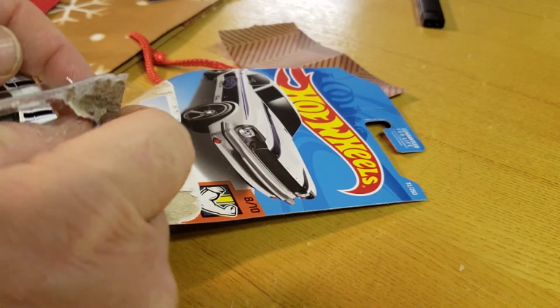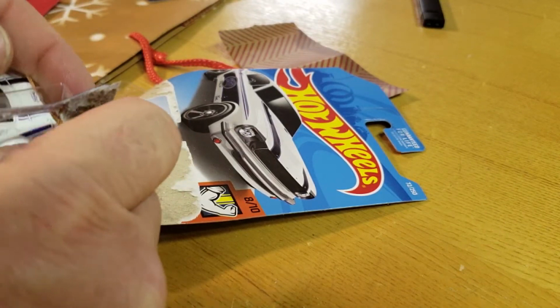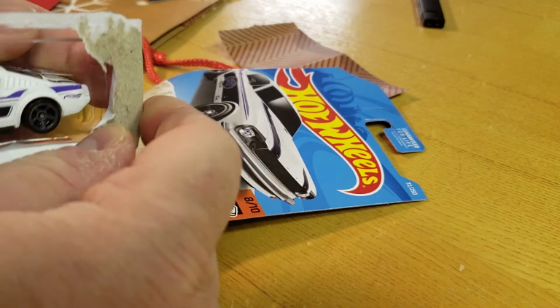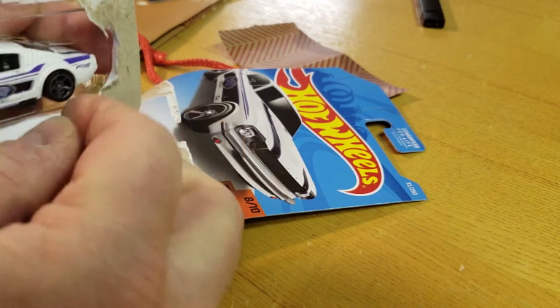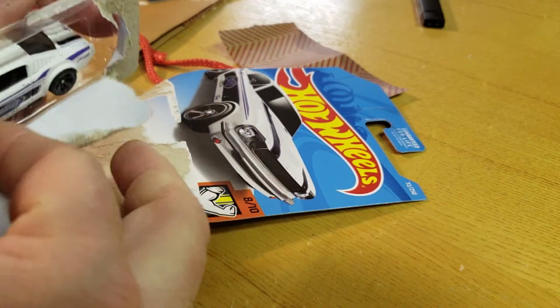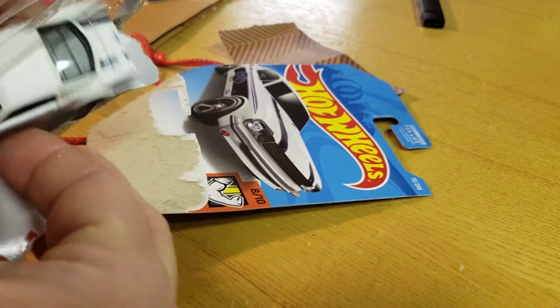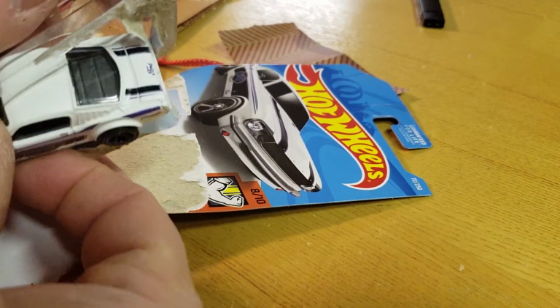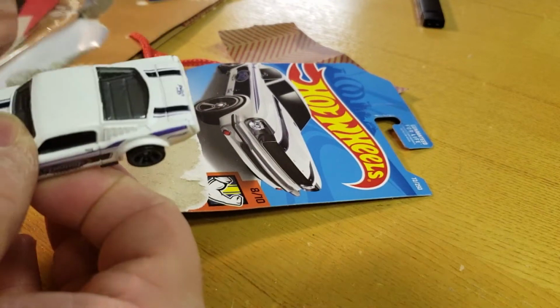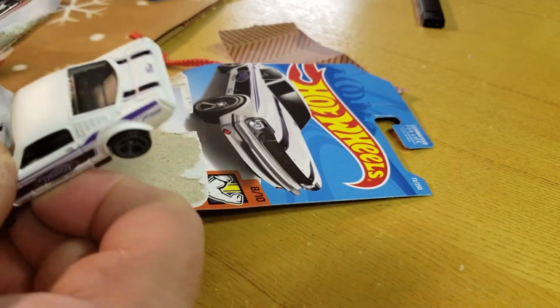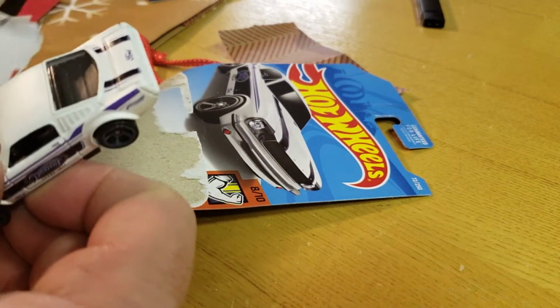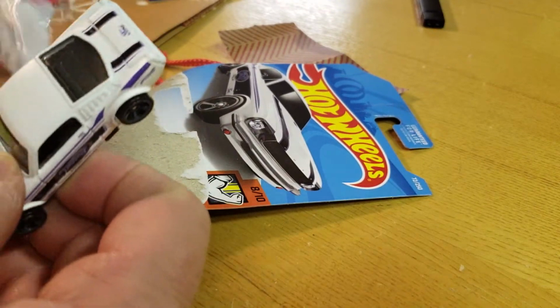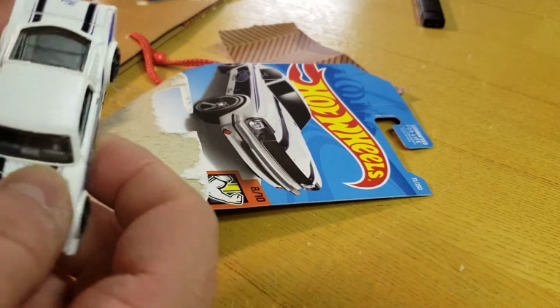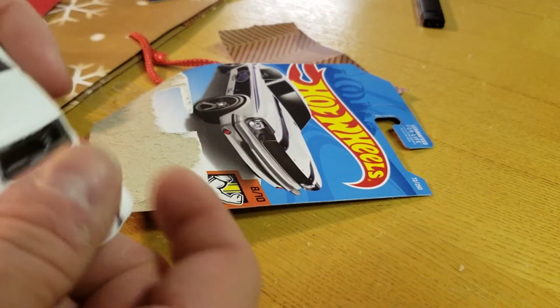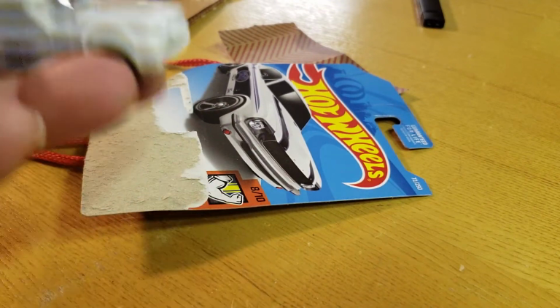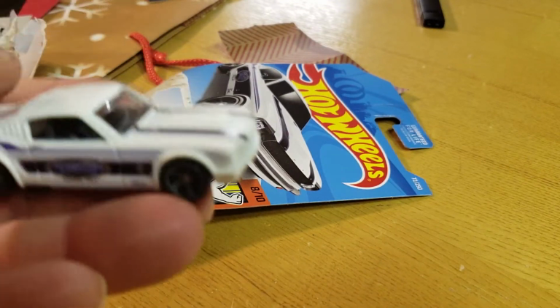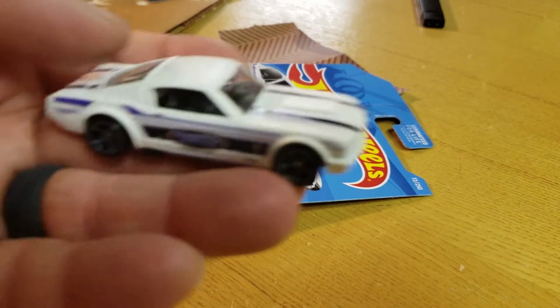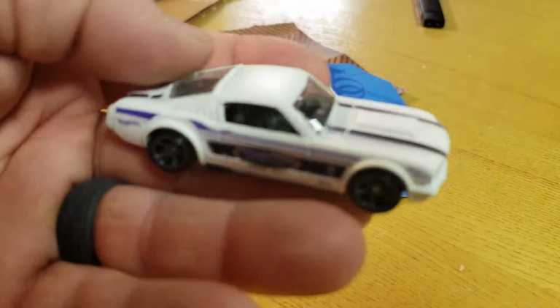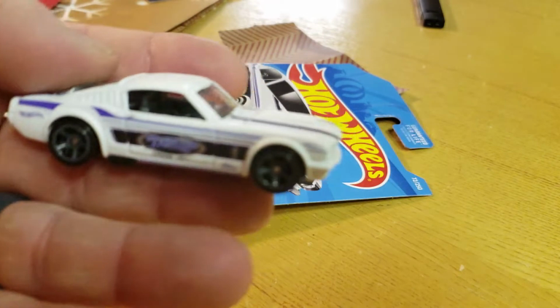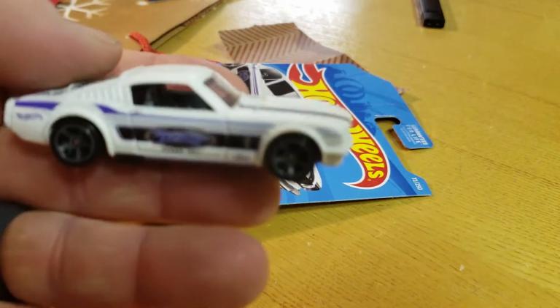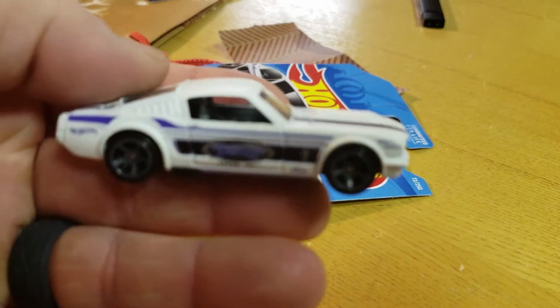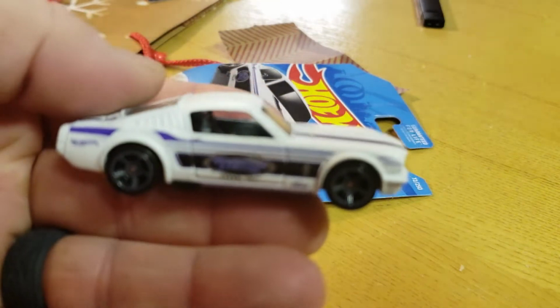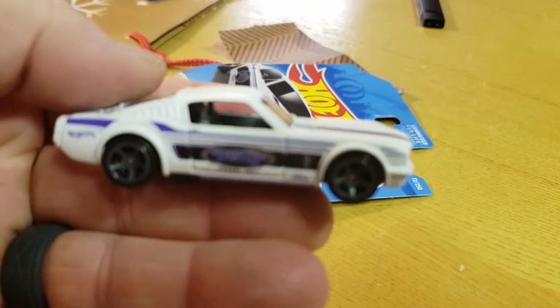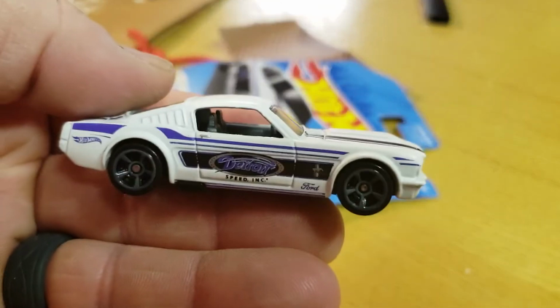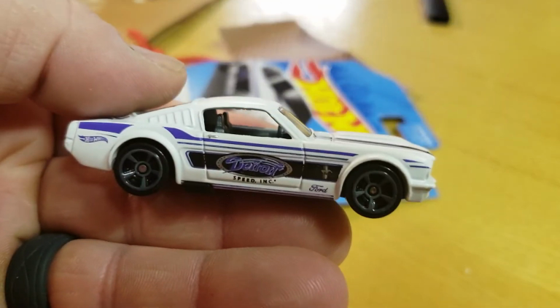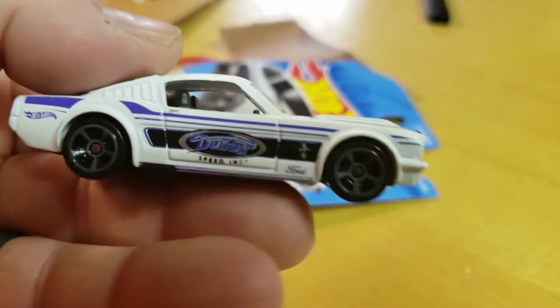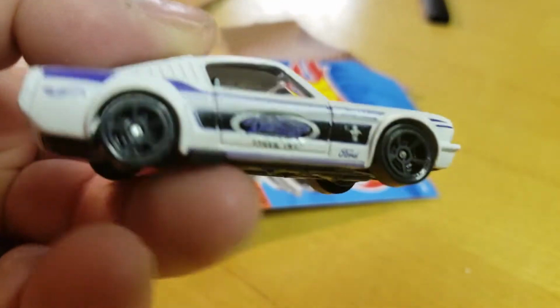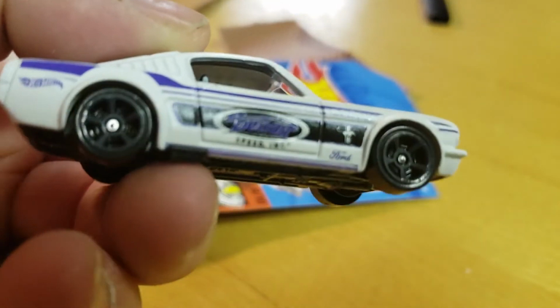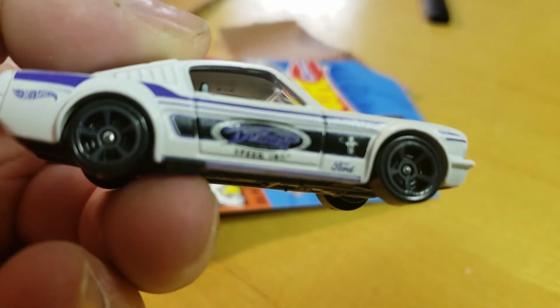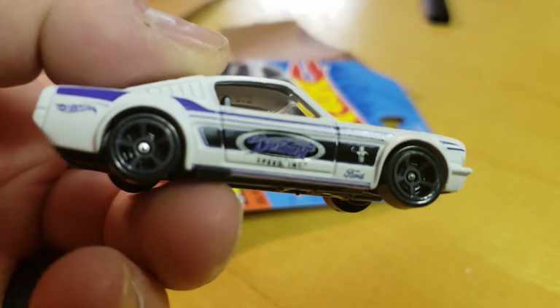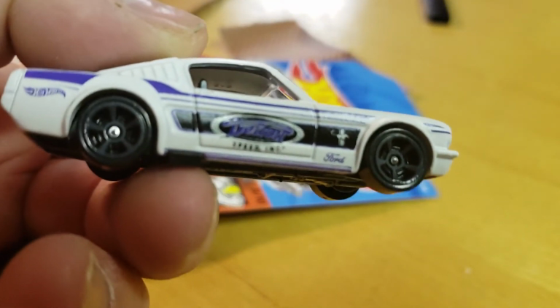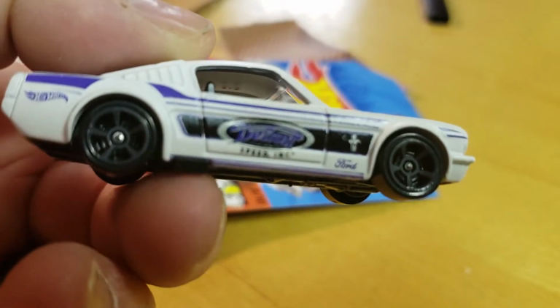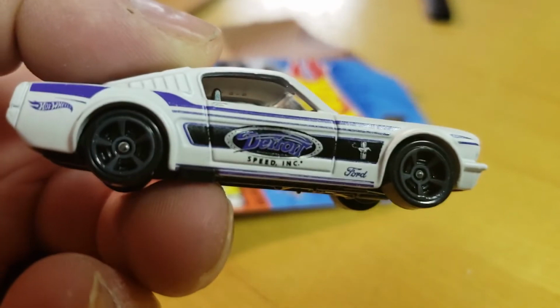This was supposed to be a first-to-market from Kmart for K-Day, but we all know that didn't happen. I got this well before K-Day. On the side, the tampos —